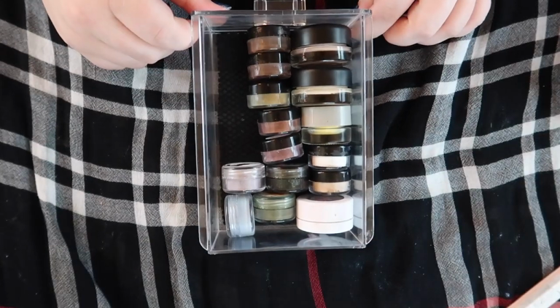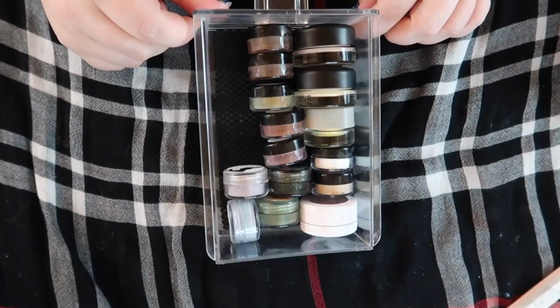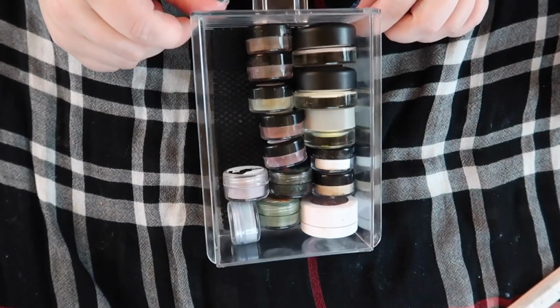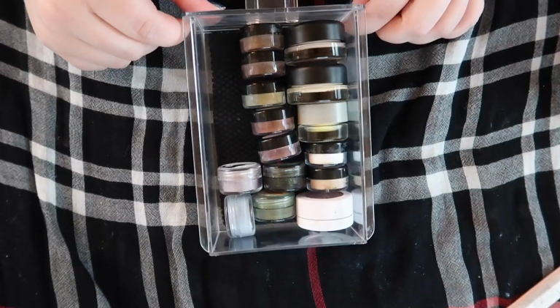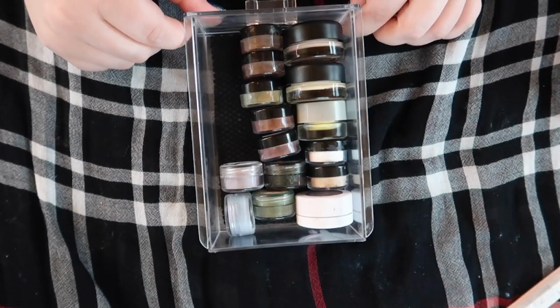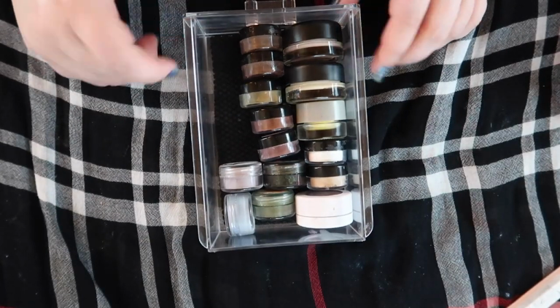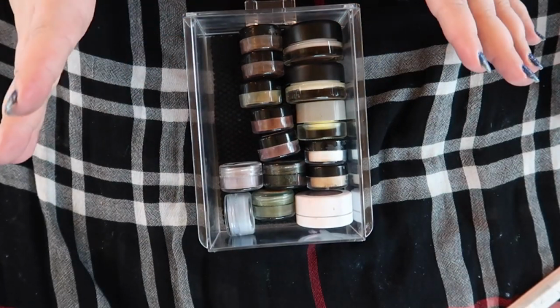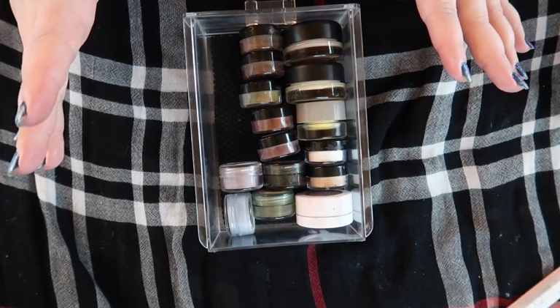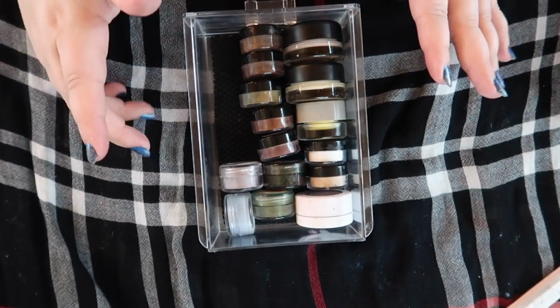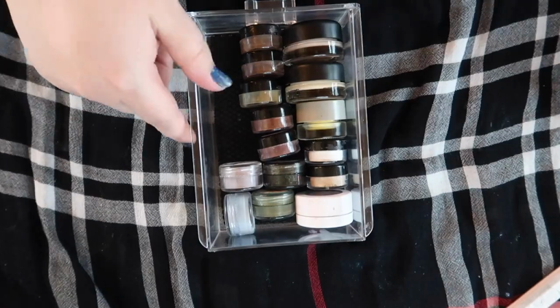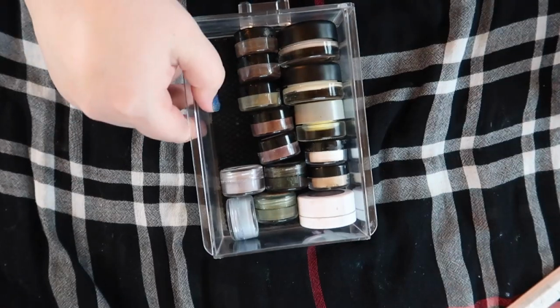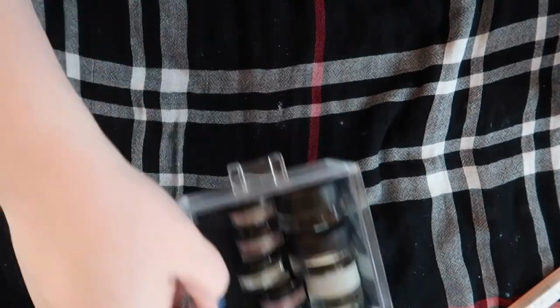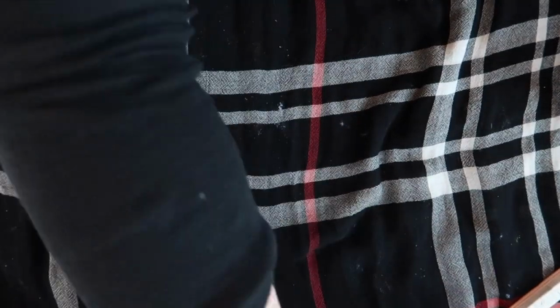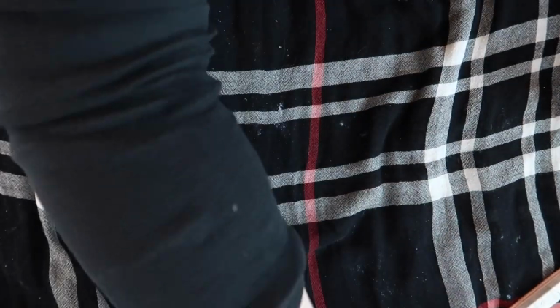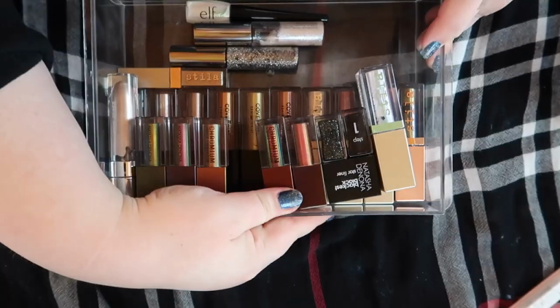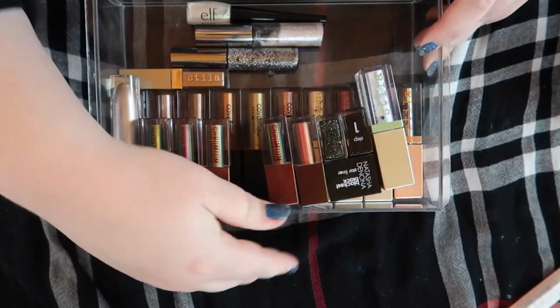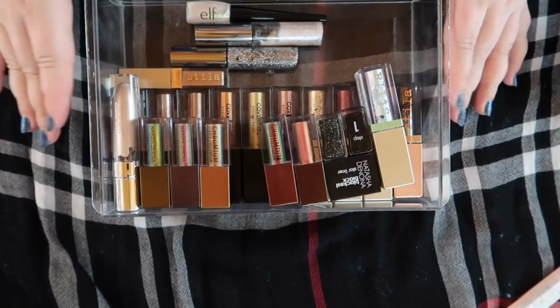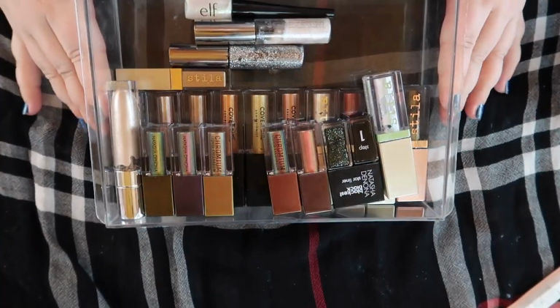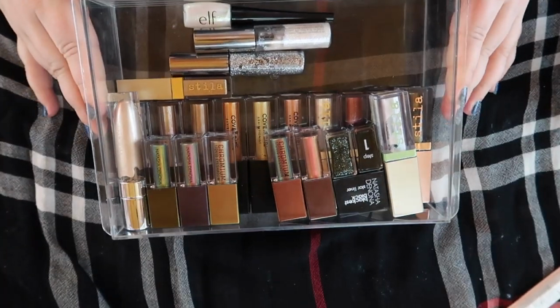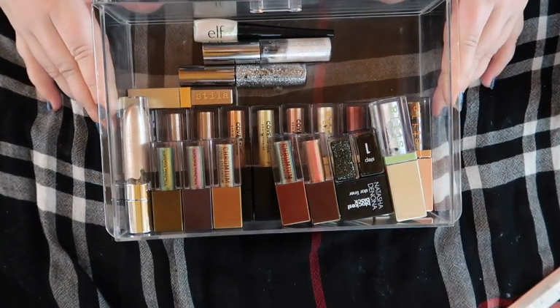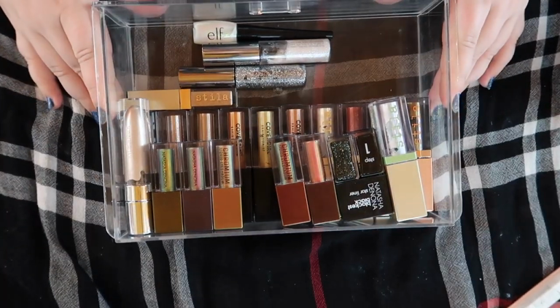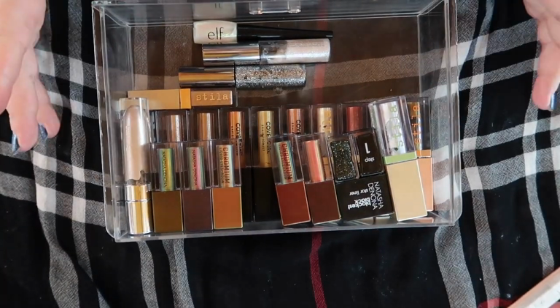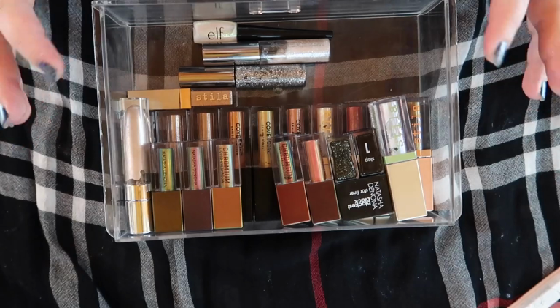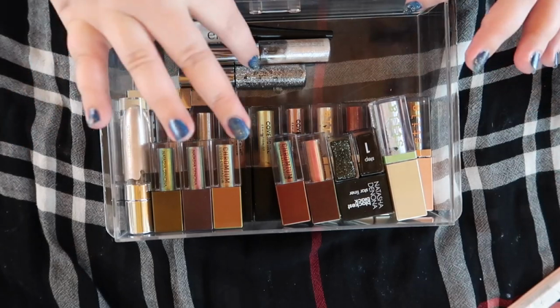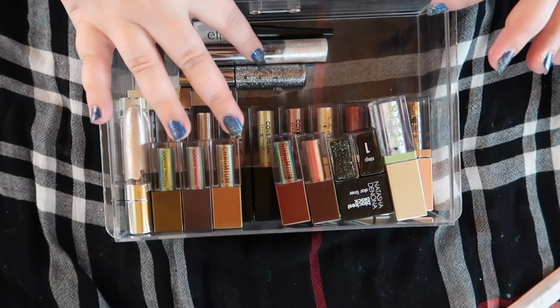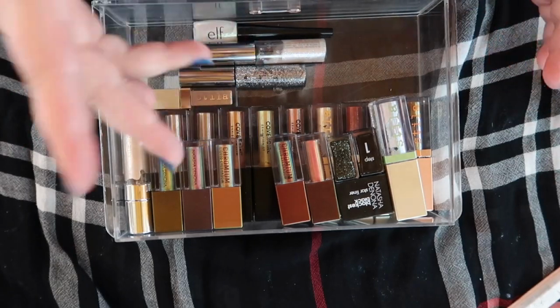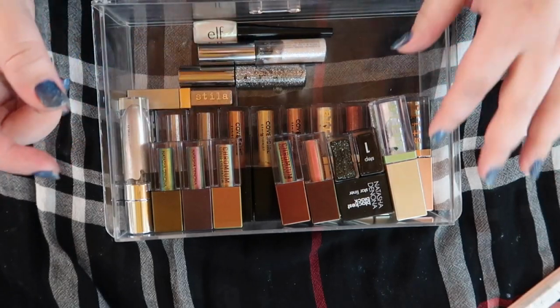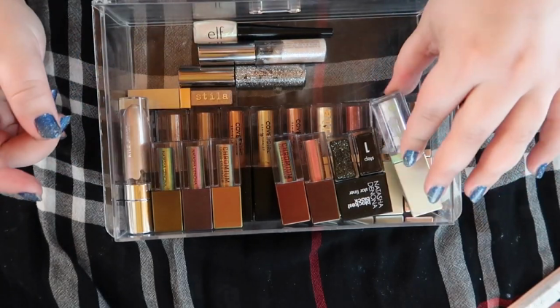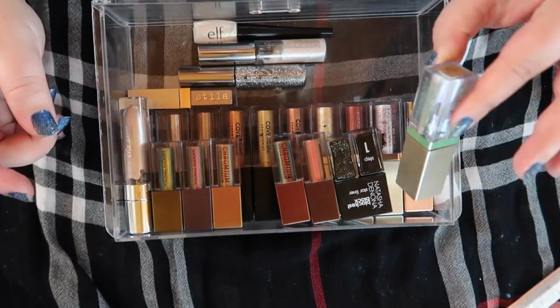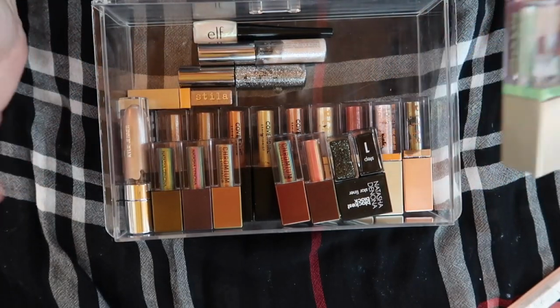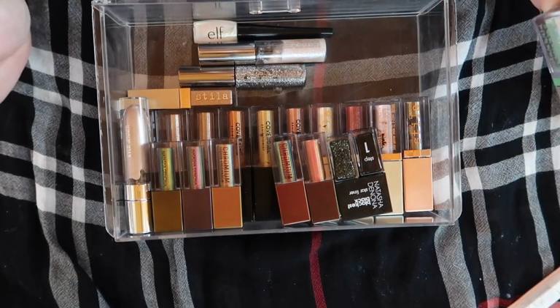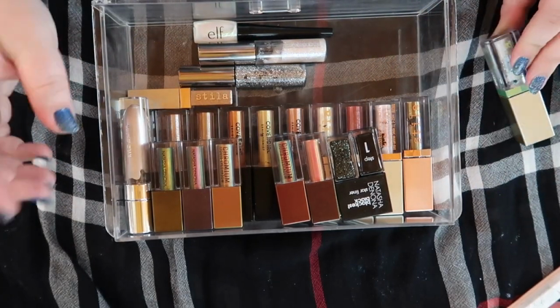And then these are all the individual shadows we are left with — the drawers looking a lot nicer now. All right, time to come here for all of these — I've got a couple of glitter liners, mainly liquid shadows, so let's go through these.